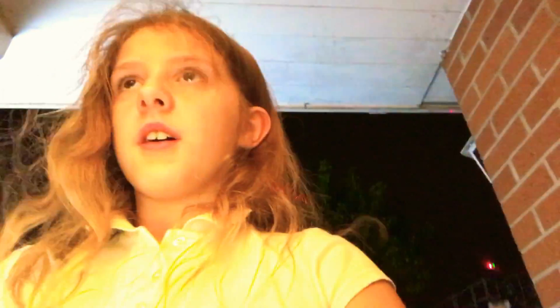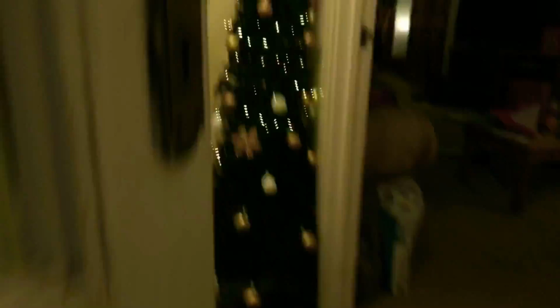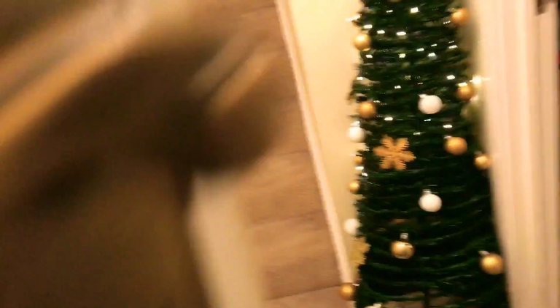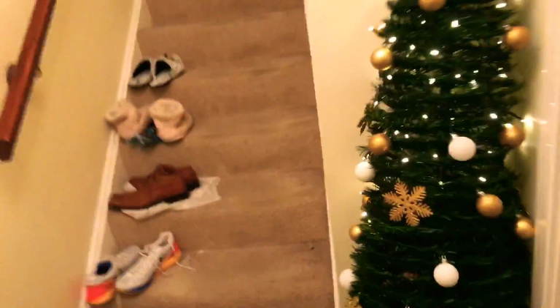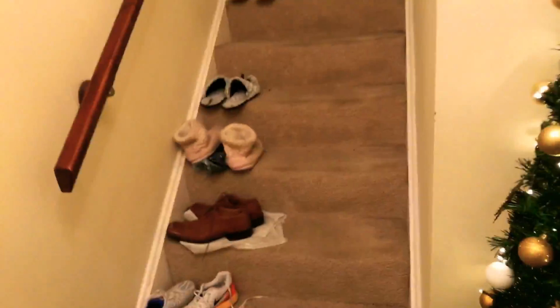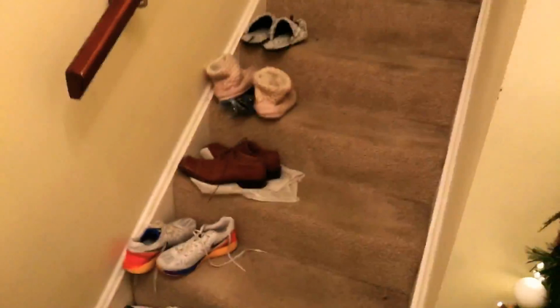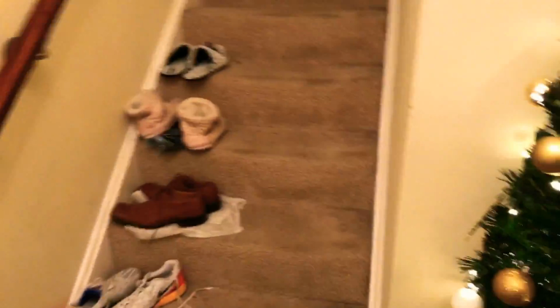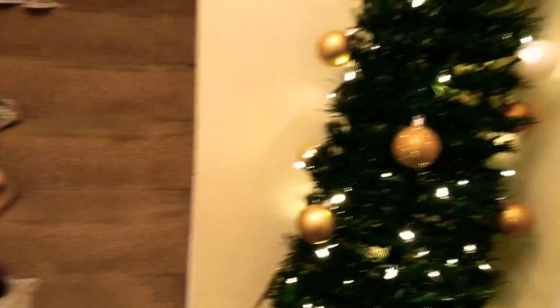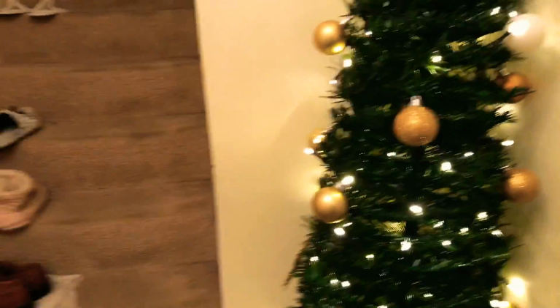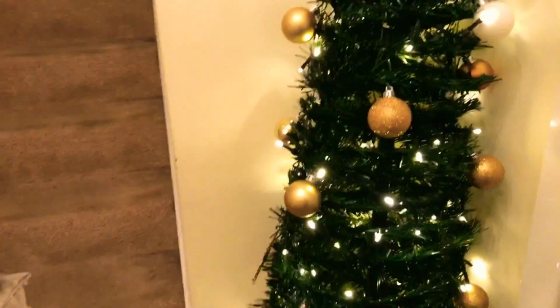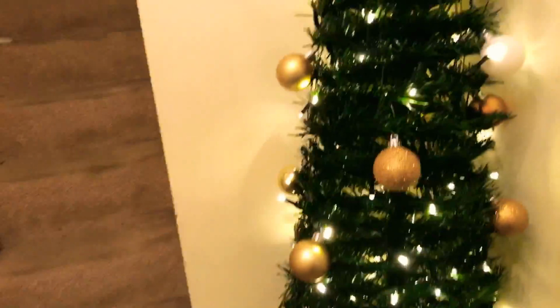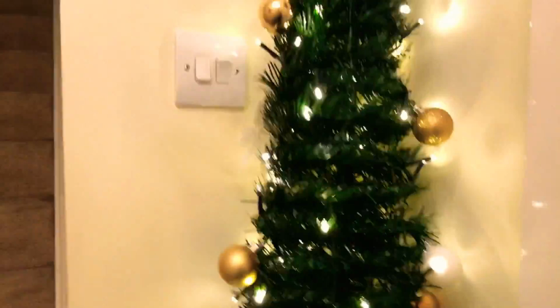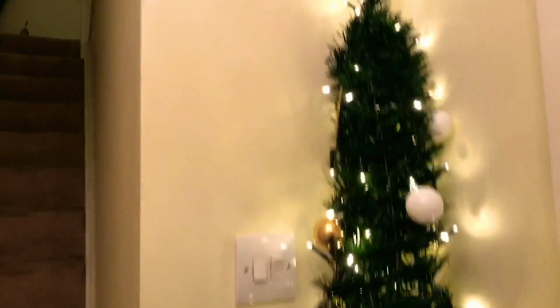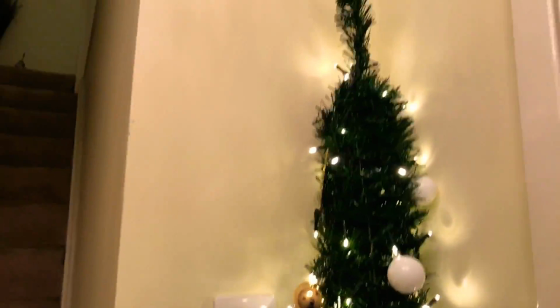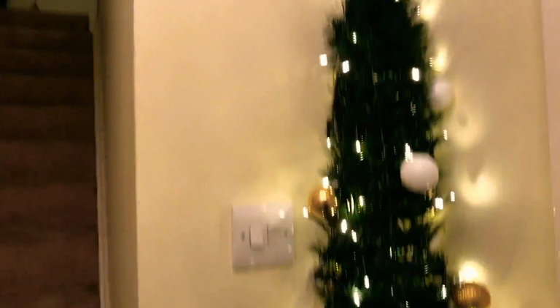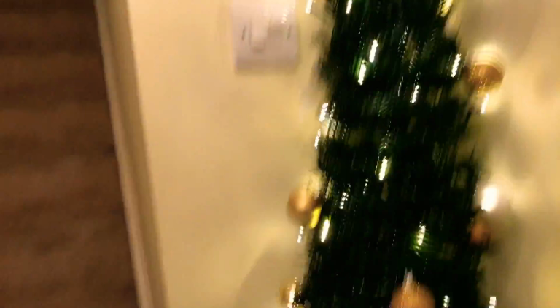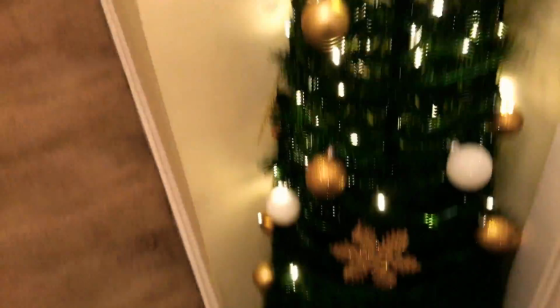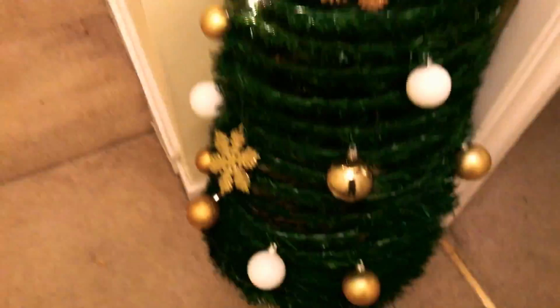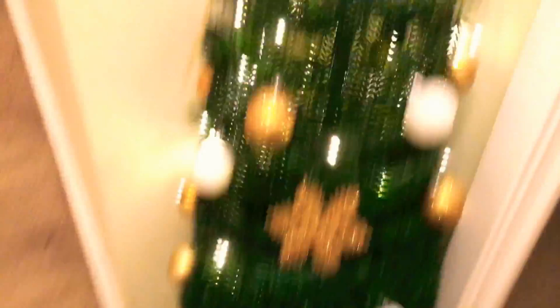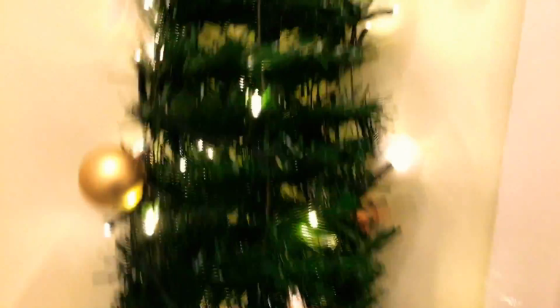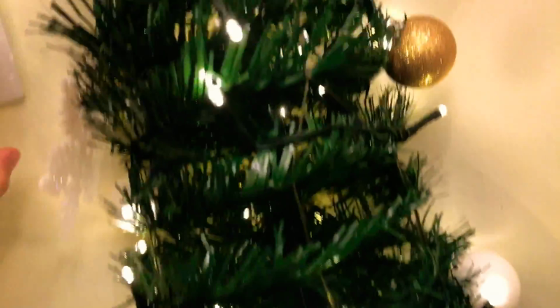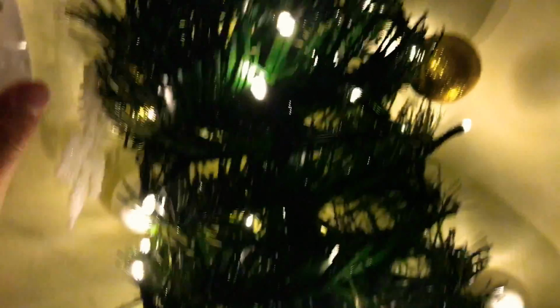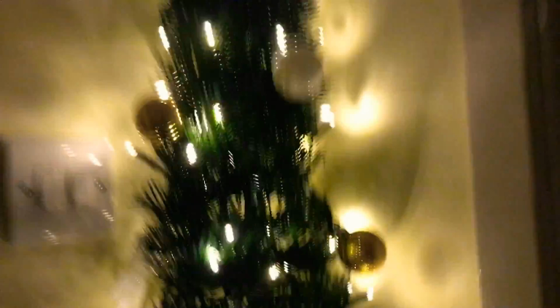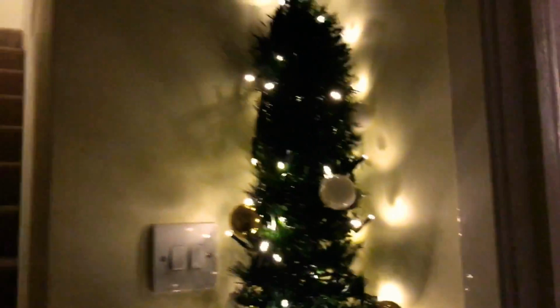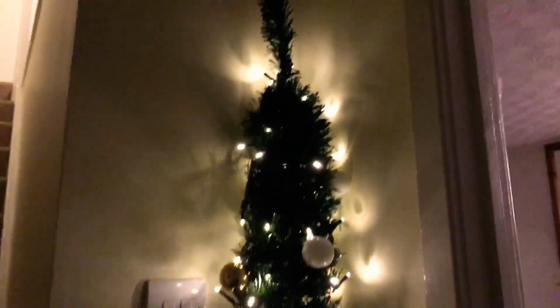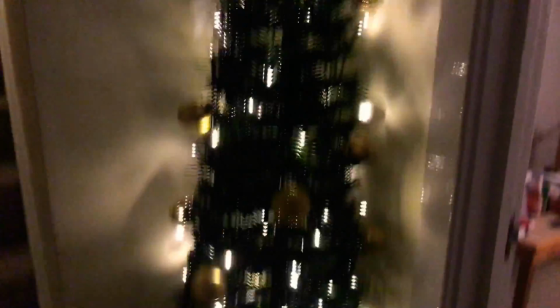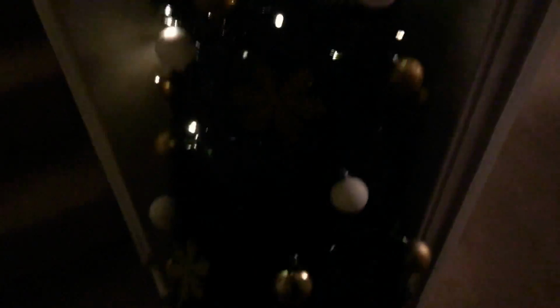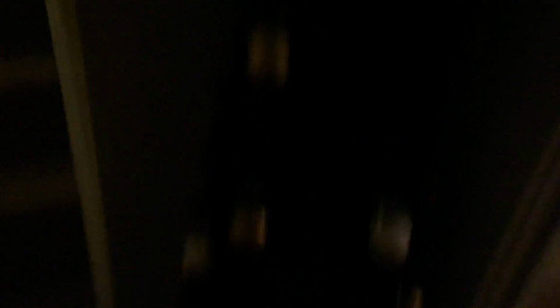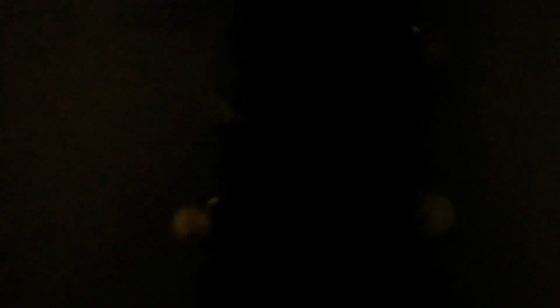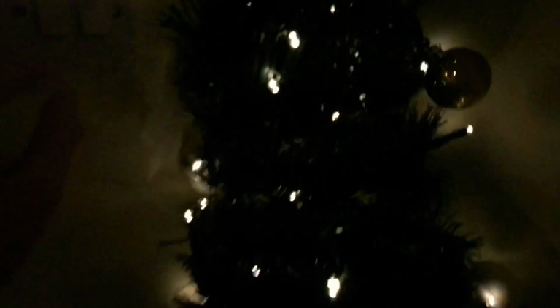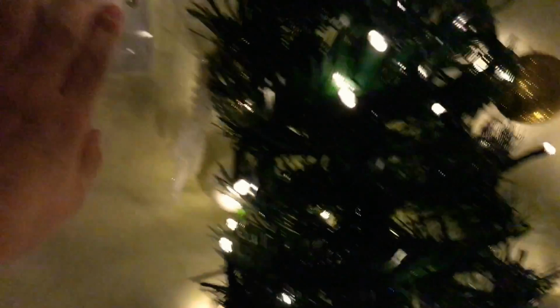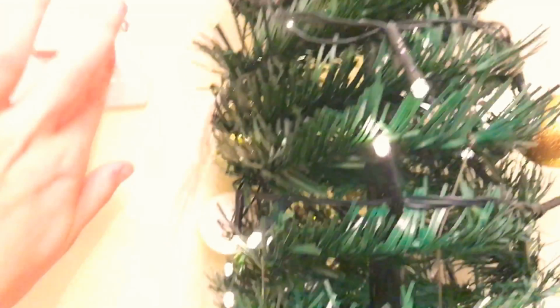Here you go, so we have this one right here. I think I want to show you this without the lights on — here you go, it looks really cool. Now I'm just gonna turn that back on.